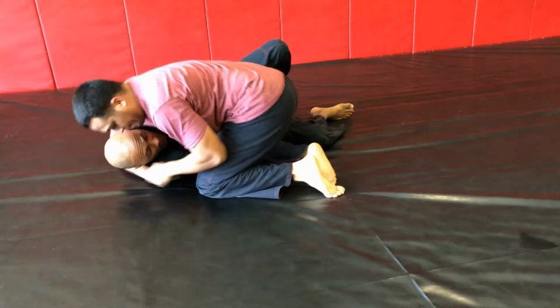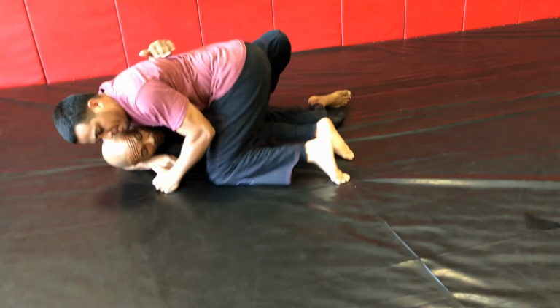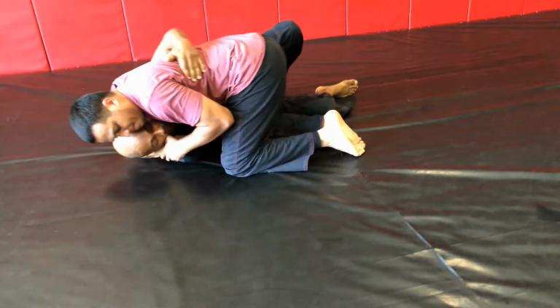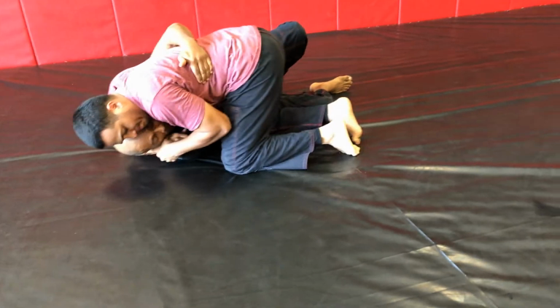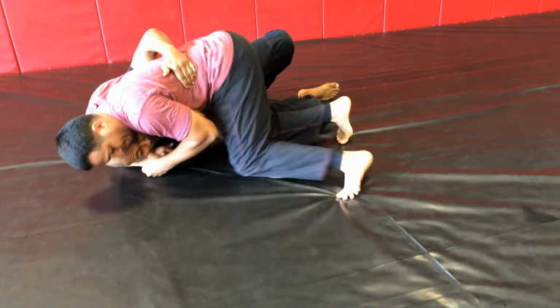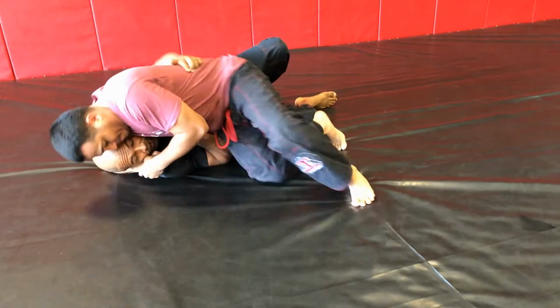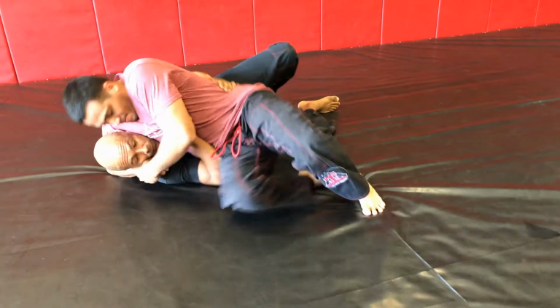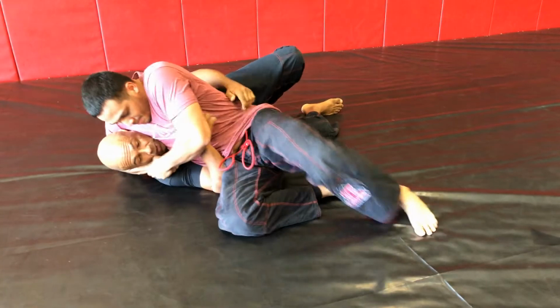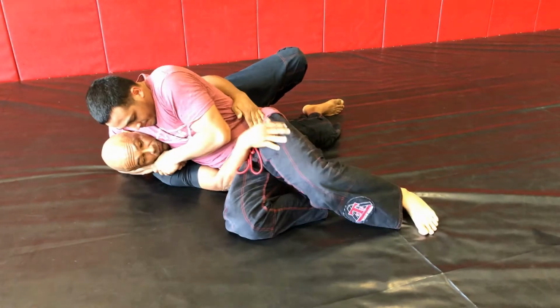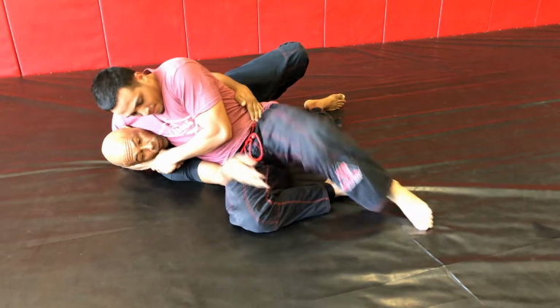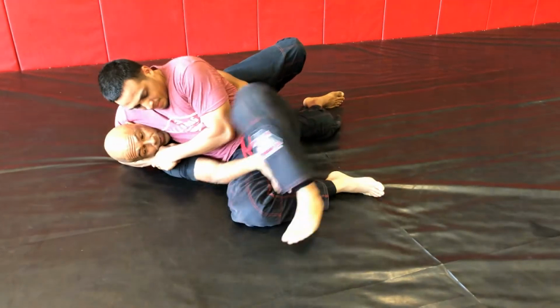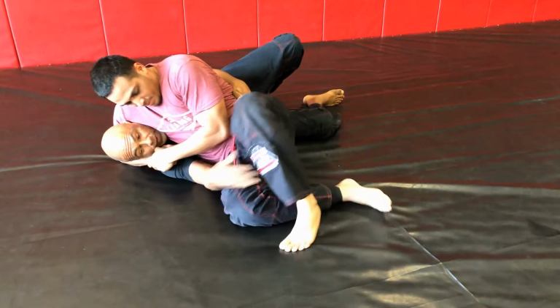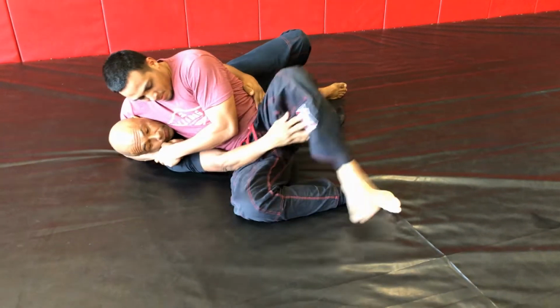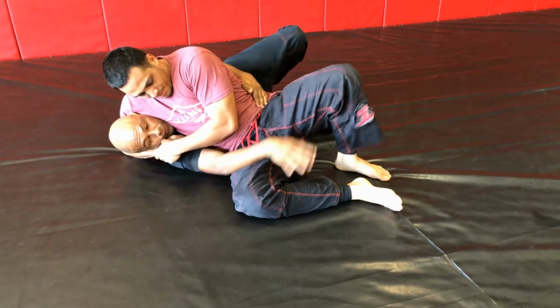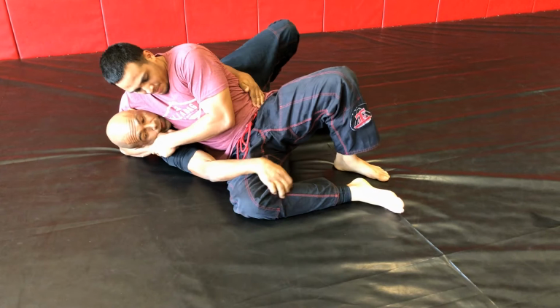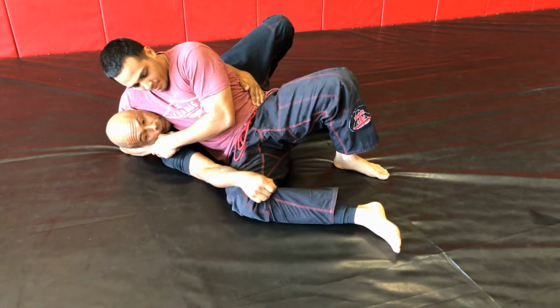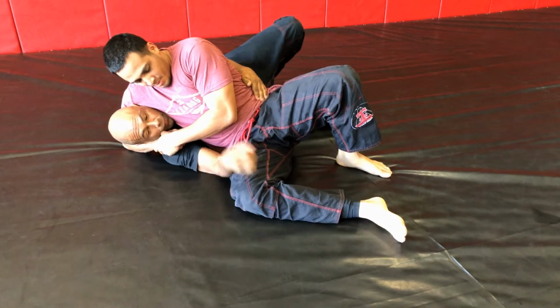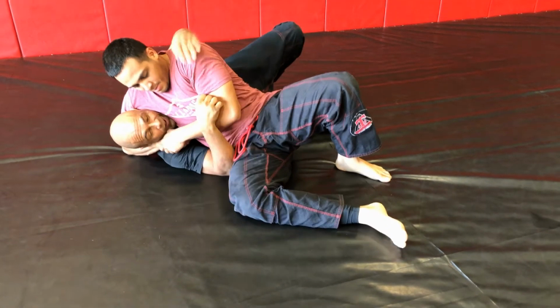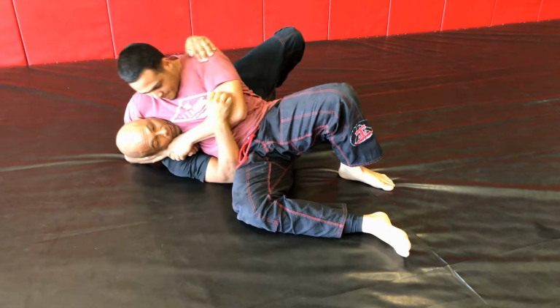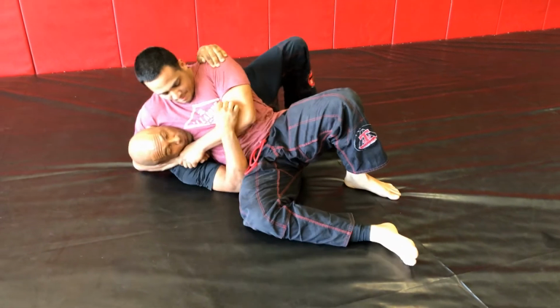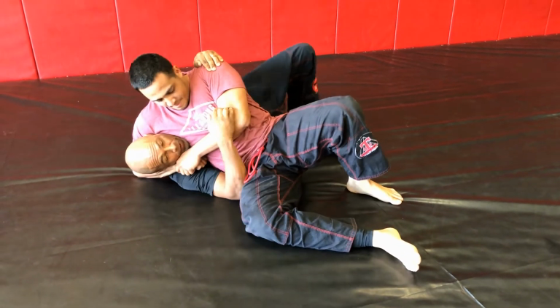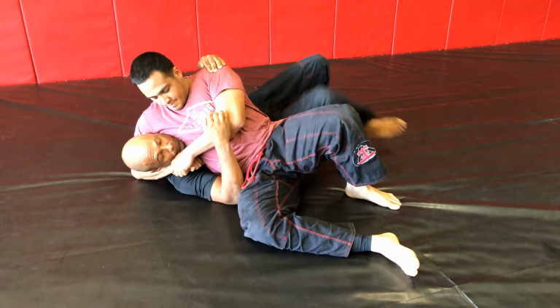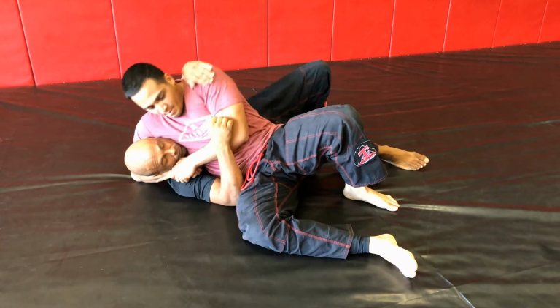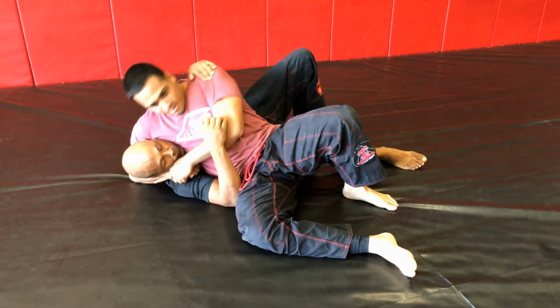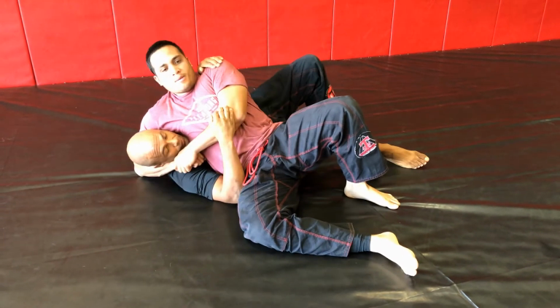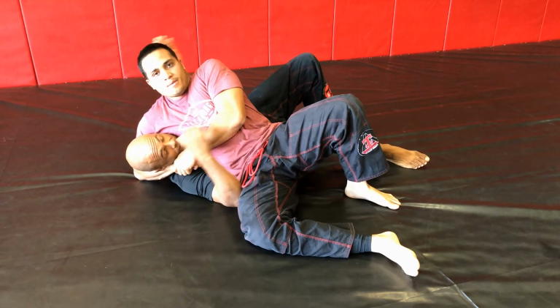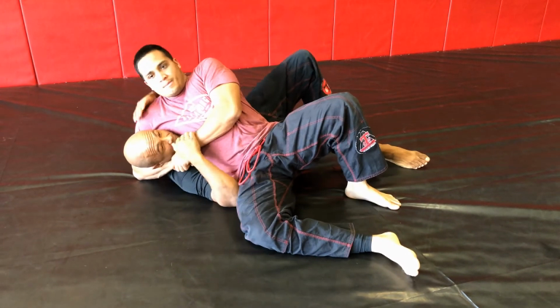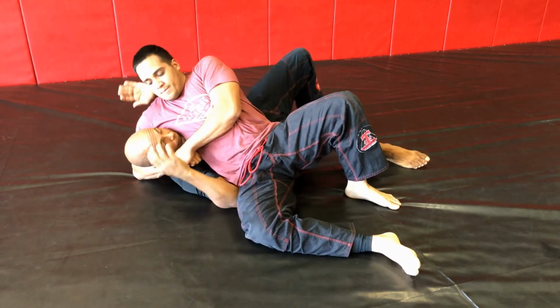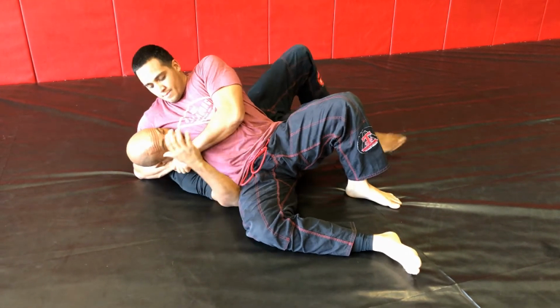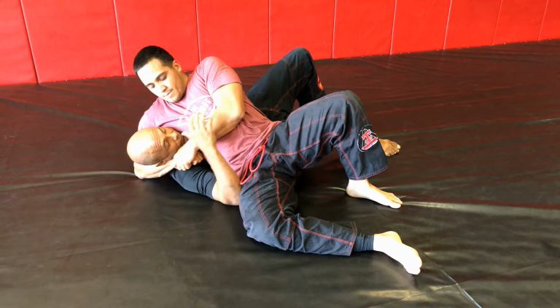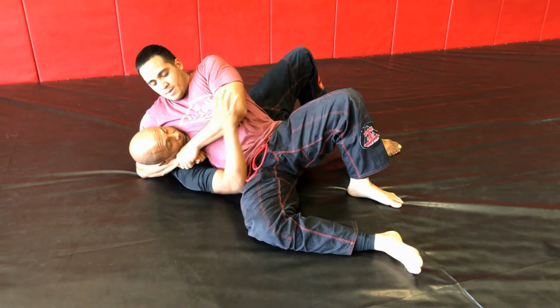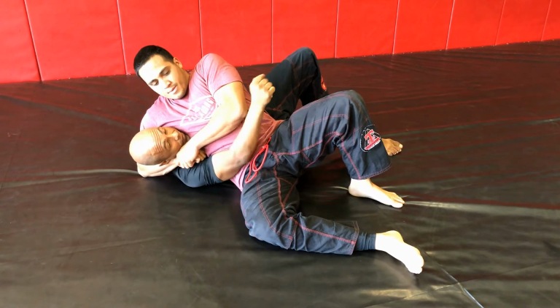First thing you want to do is not allow him to have your bottom arm. This could be a mission to get out of if he's controlling both your head and your arm. So what we're going to do is we're going to turn sideways and tuck in that bottom arm.